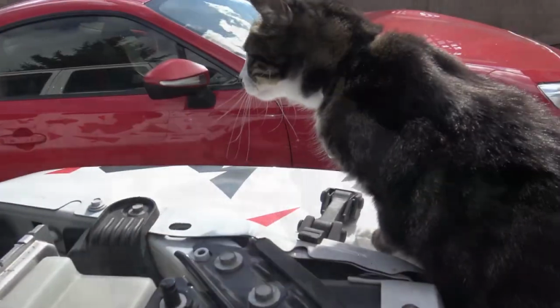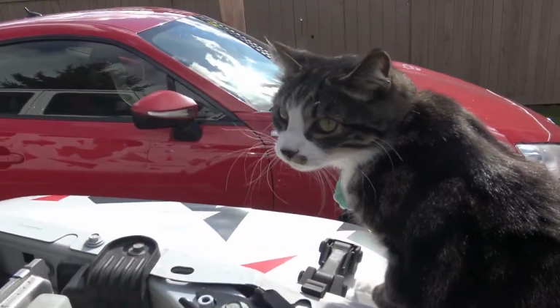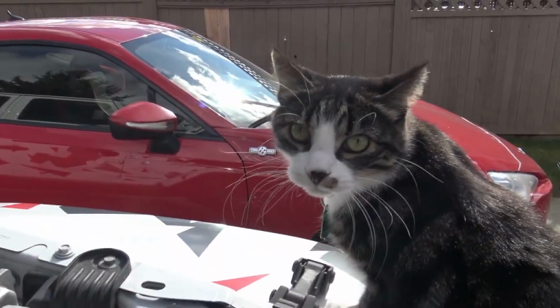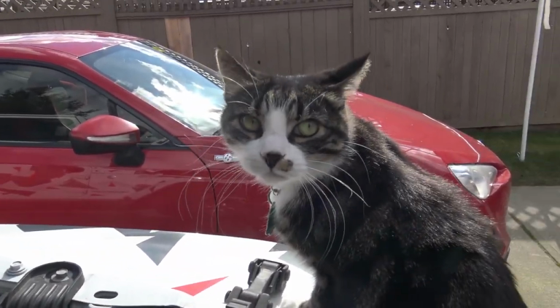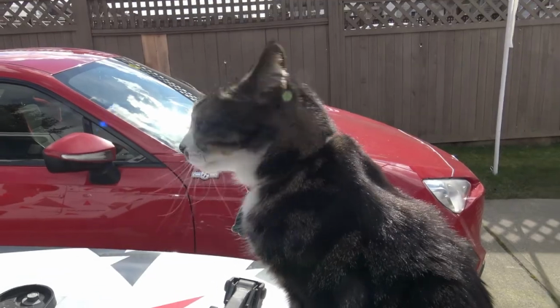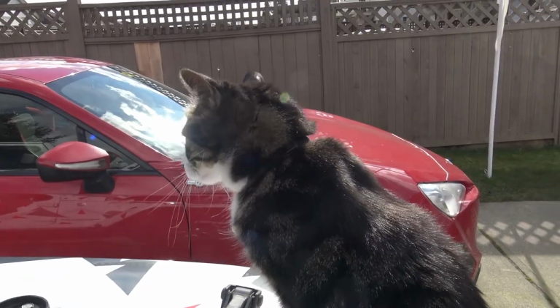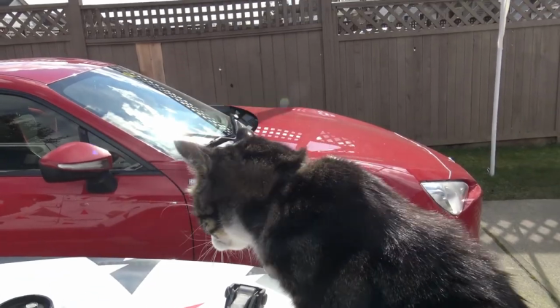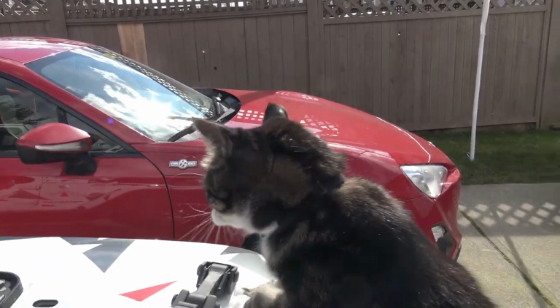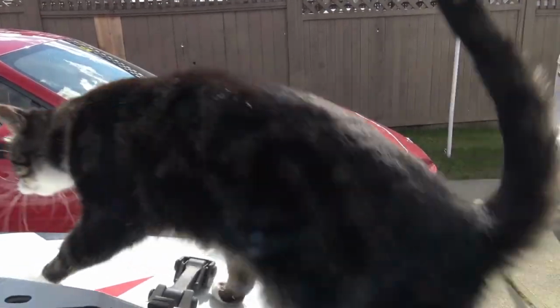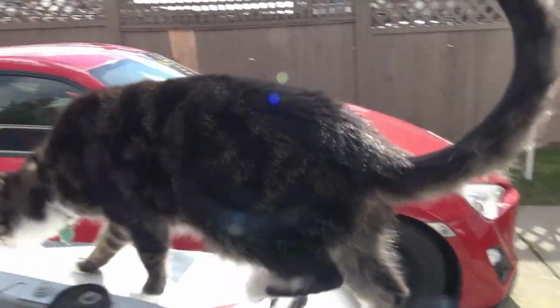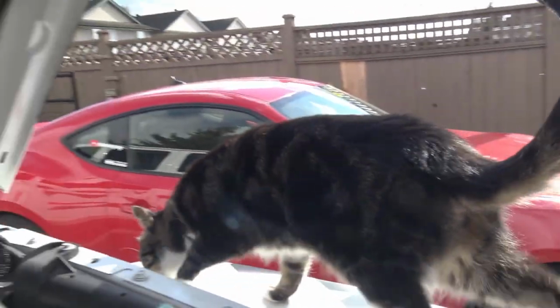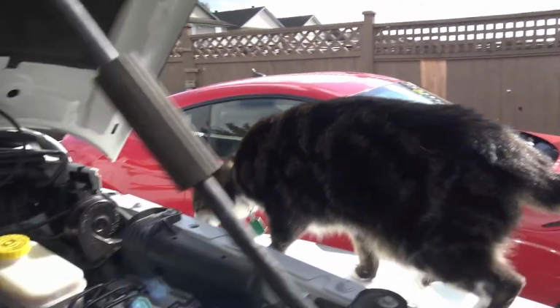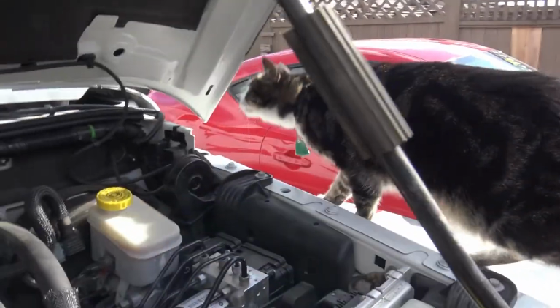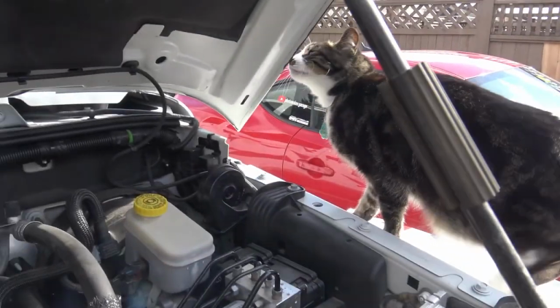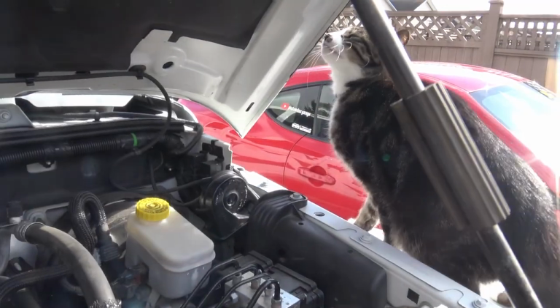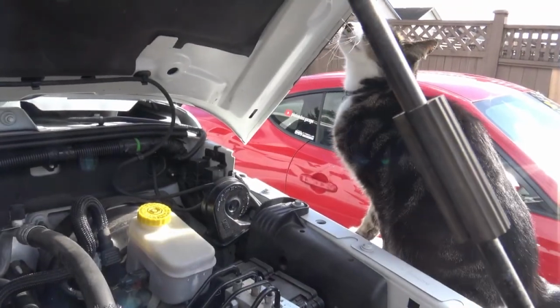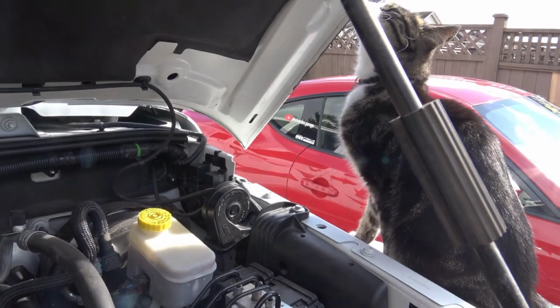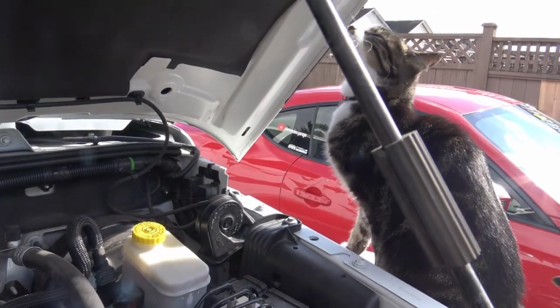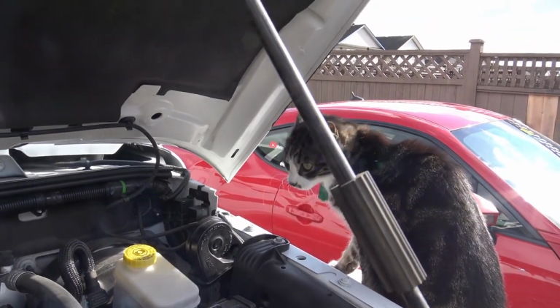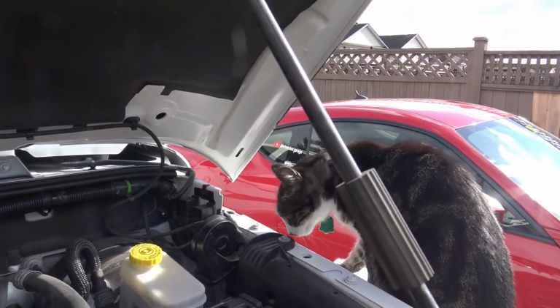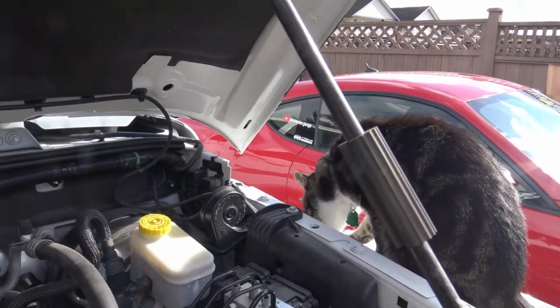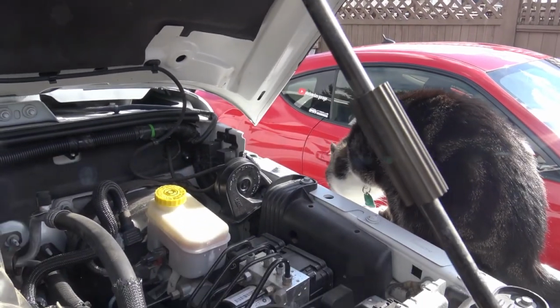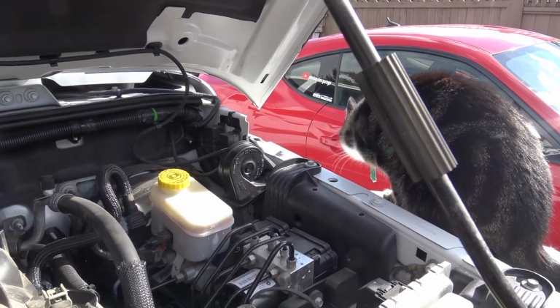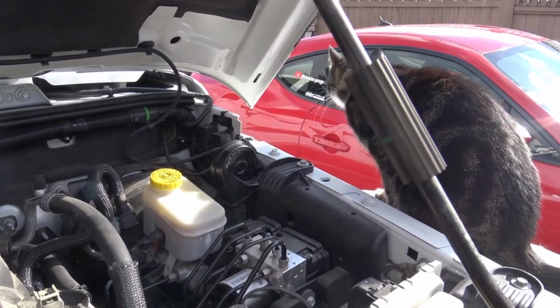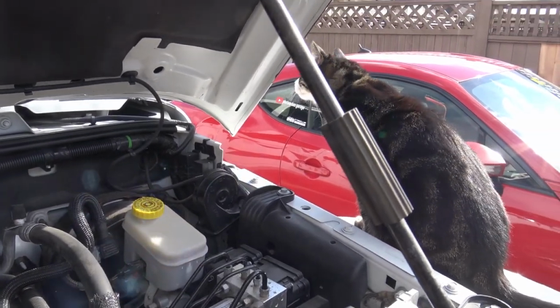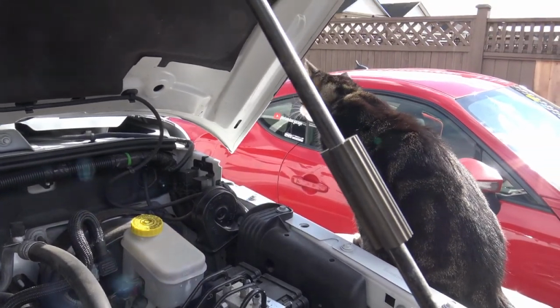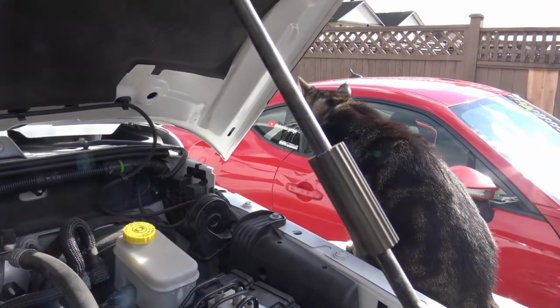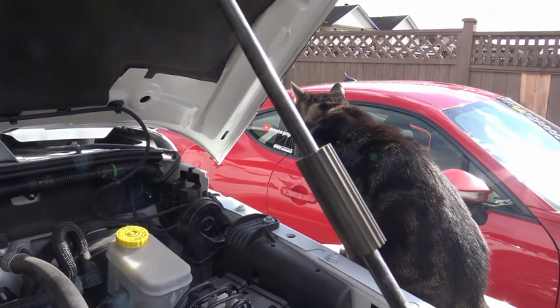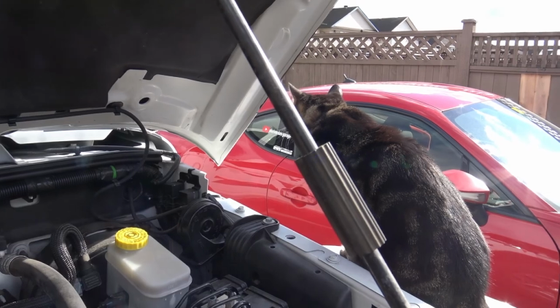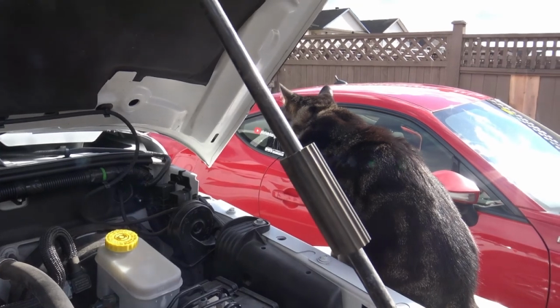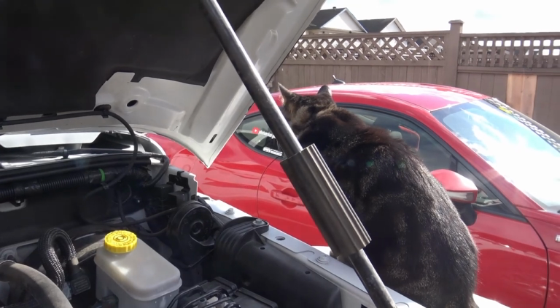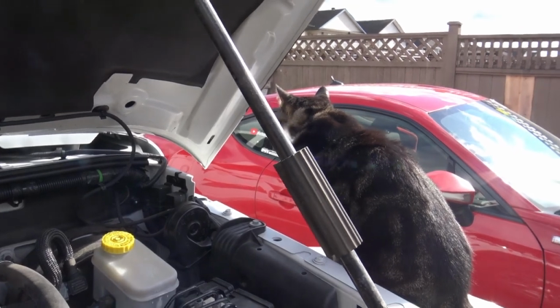Hi Billy, are you here to help or just to tell me what to do? Maybe you can learn something about how to work on these cars. Can you teach a cat anything? I don't think so.